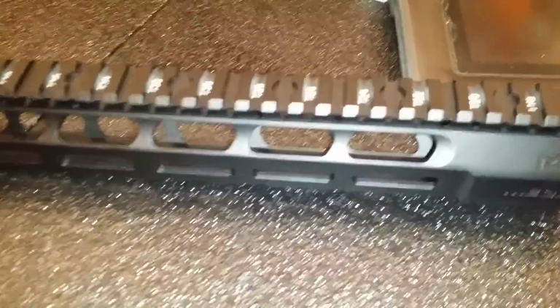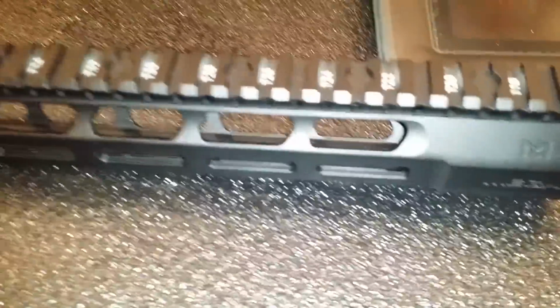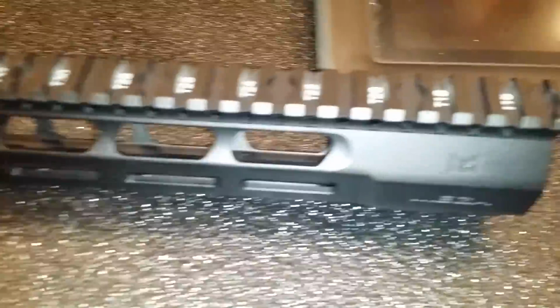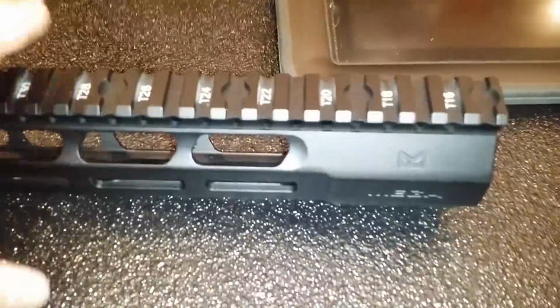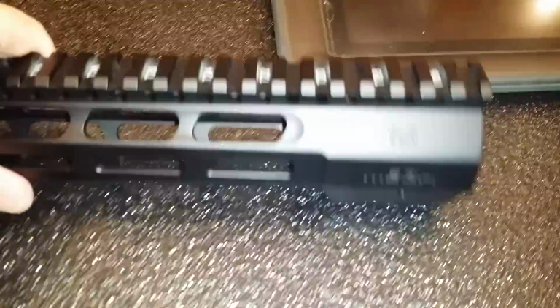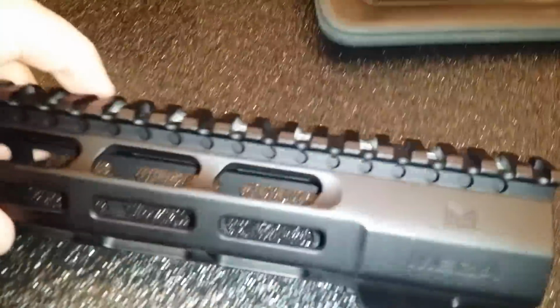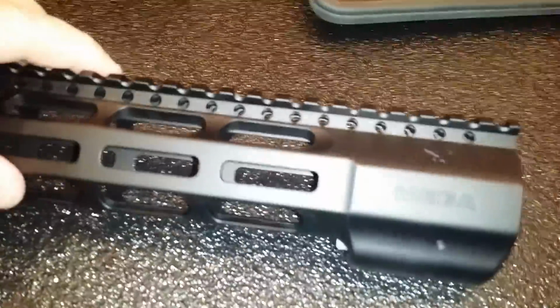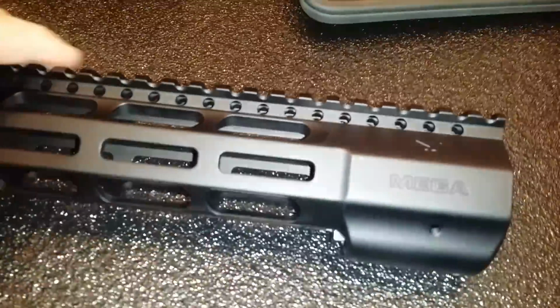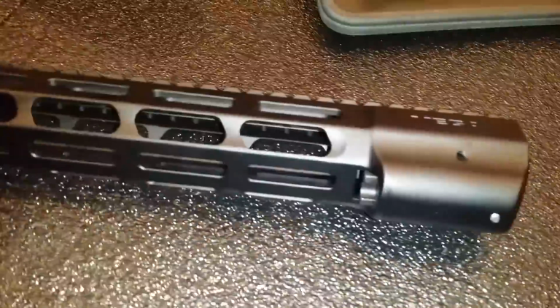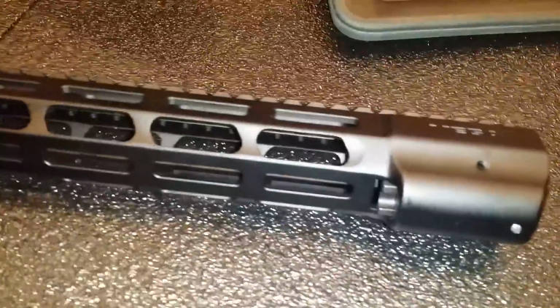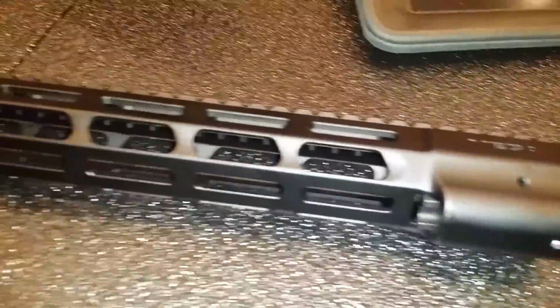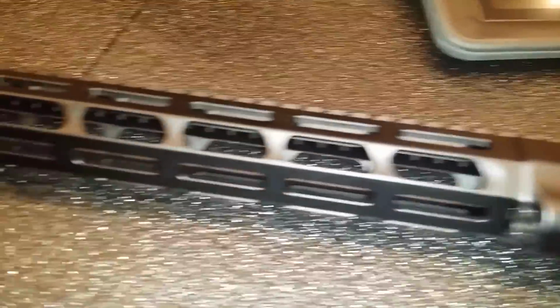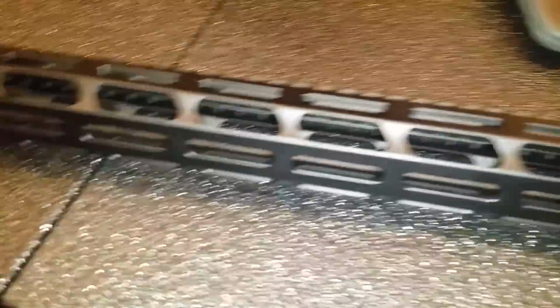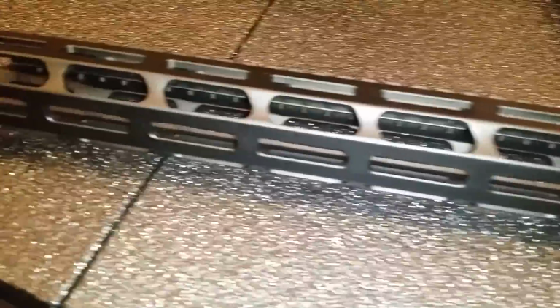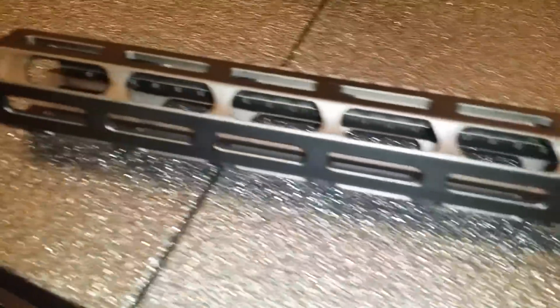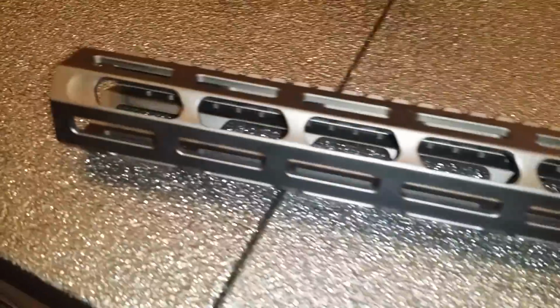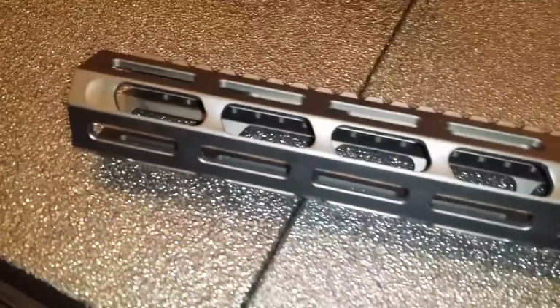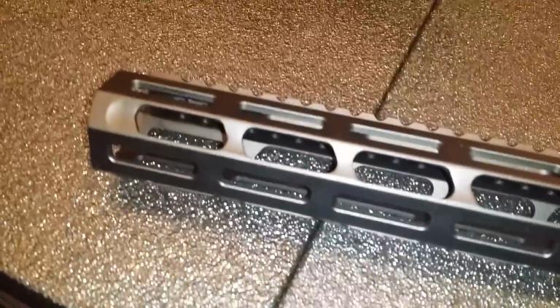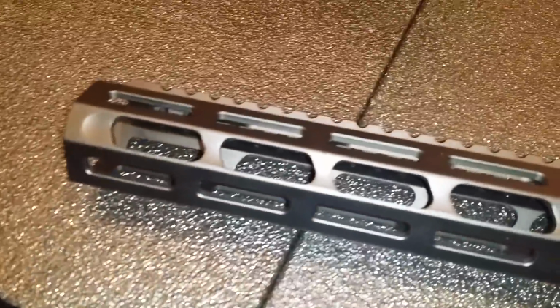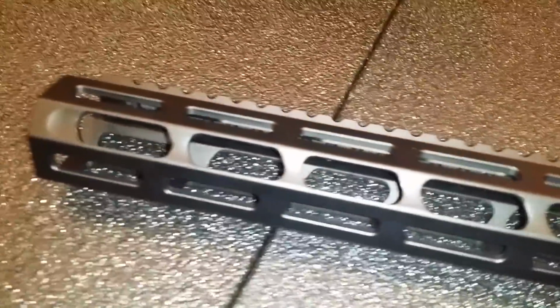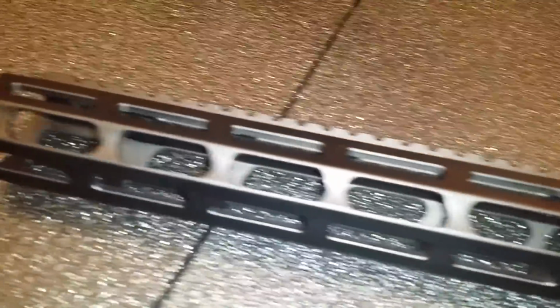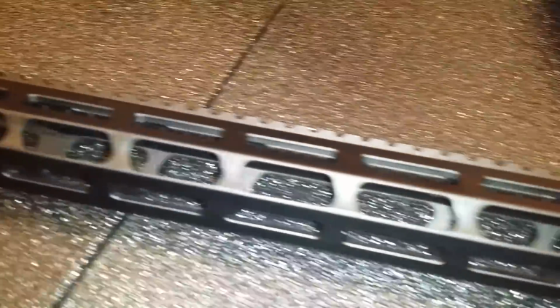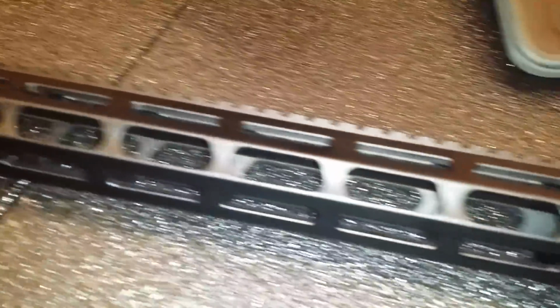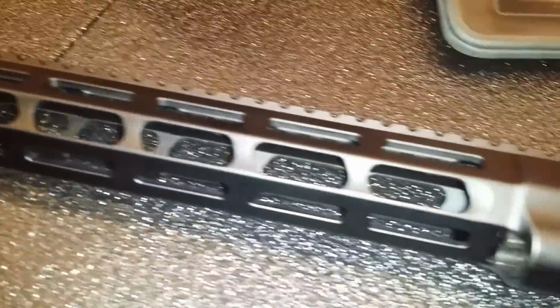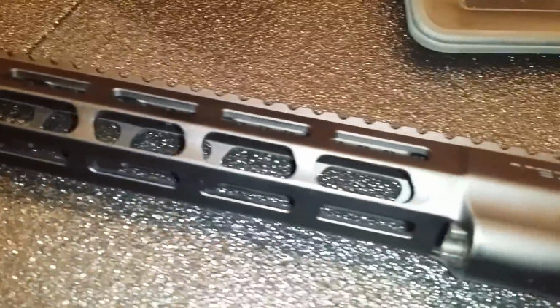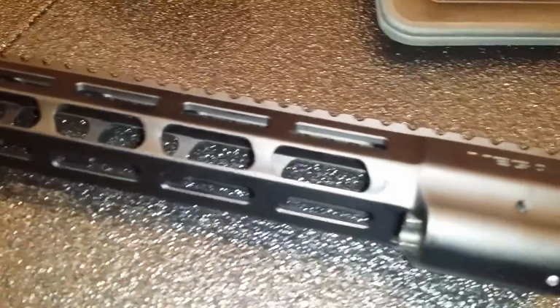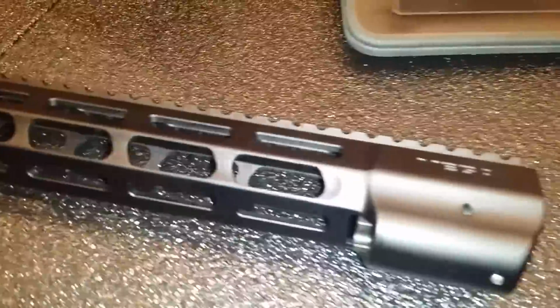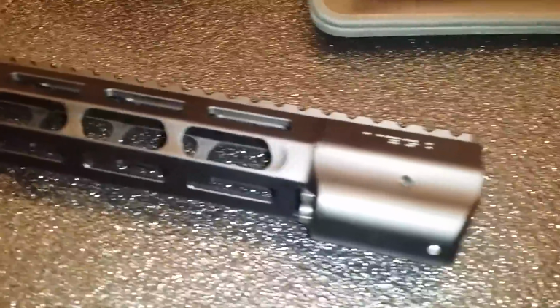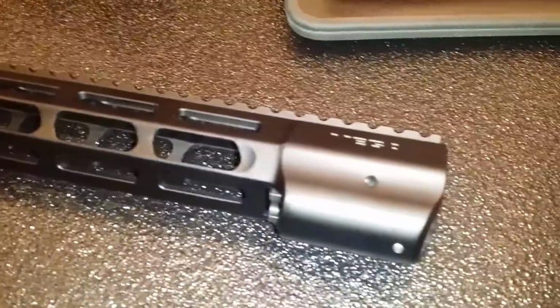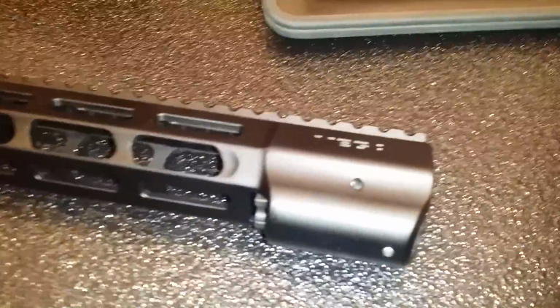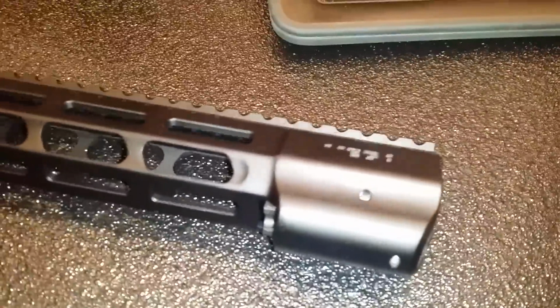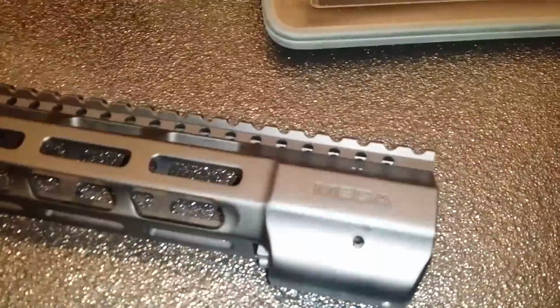Hi, this is Sean Cody, TexasGunTrust.com. I'm at SHOT Show, at the Mega booth. This is my second stop after Audi gear because I had to get some brain protection.